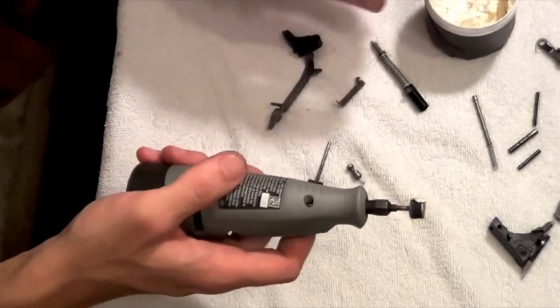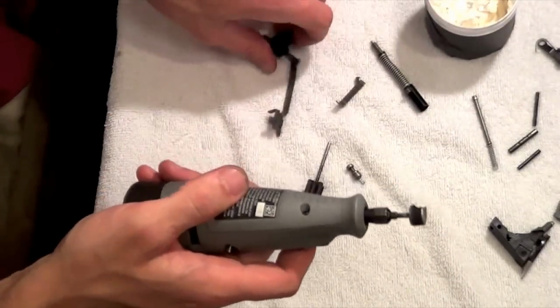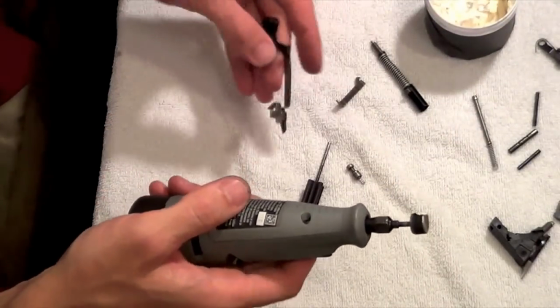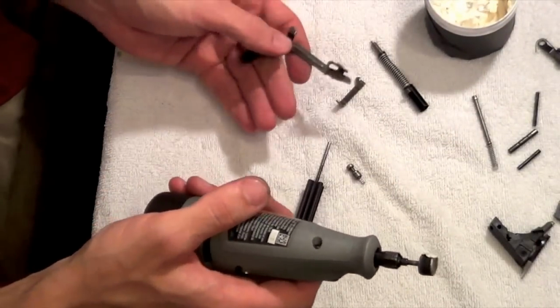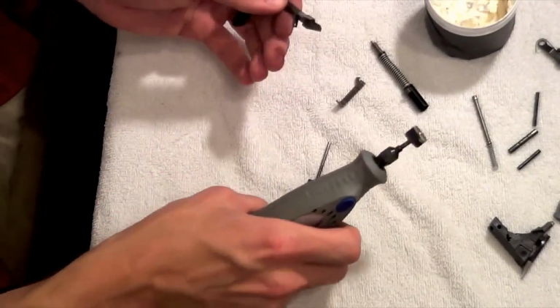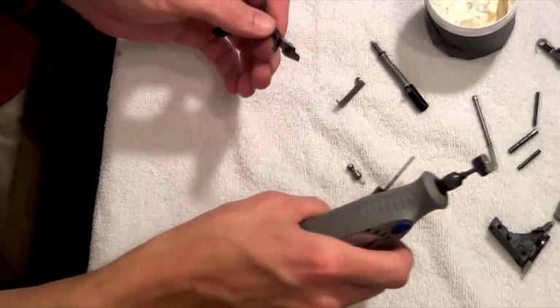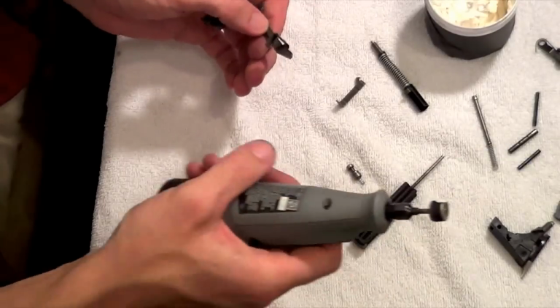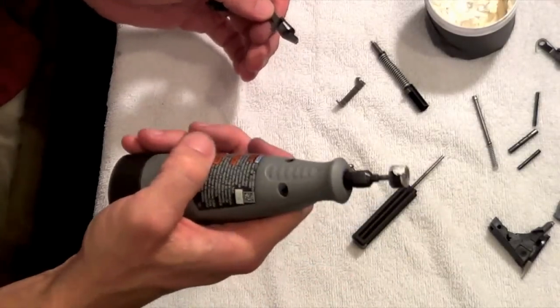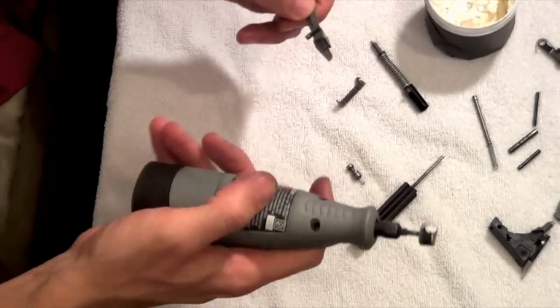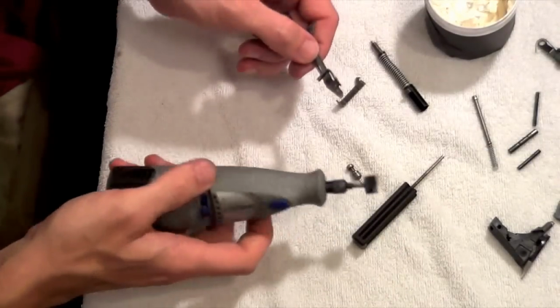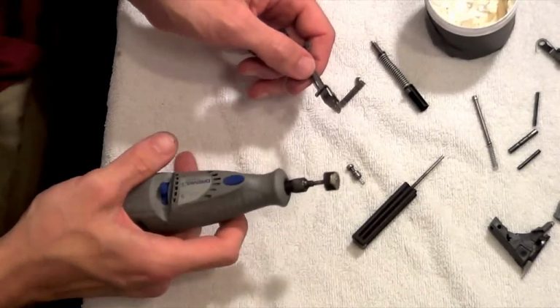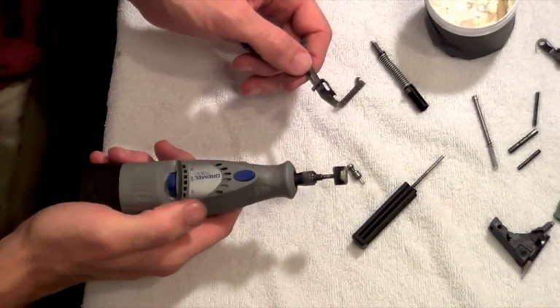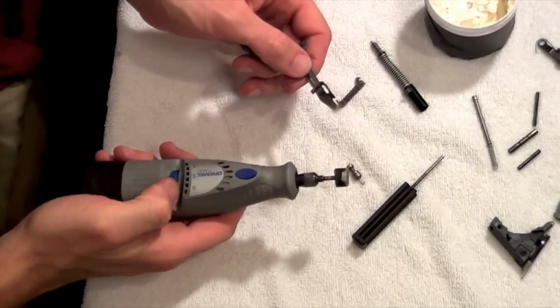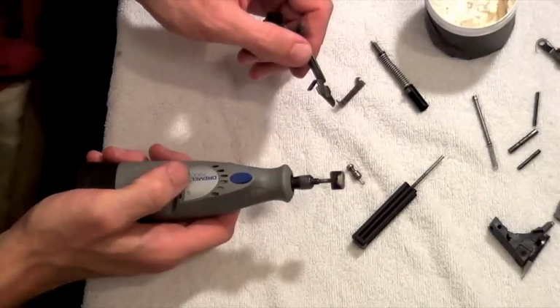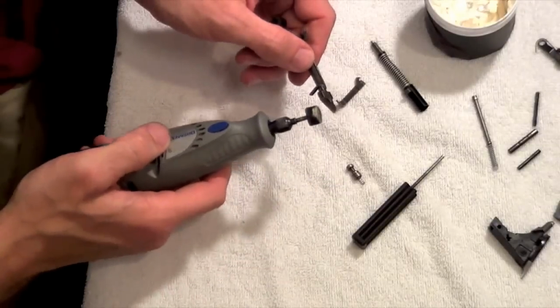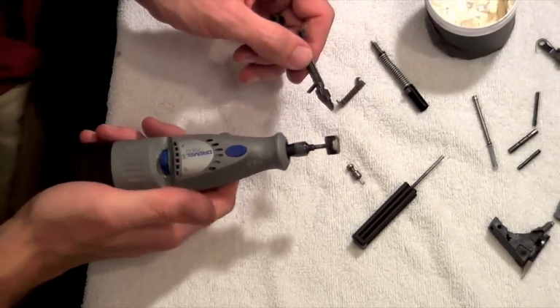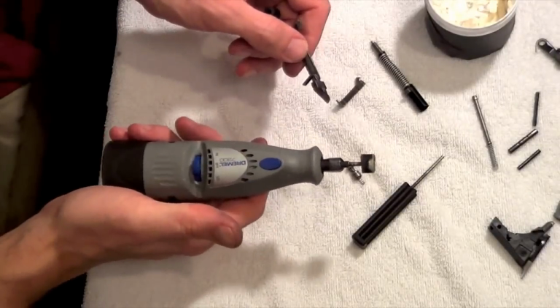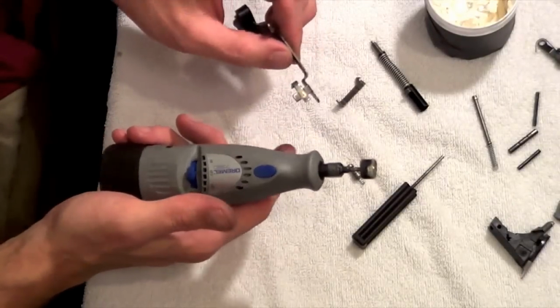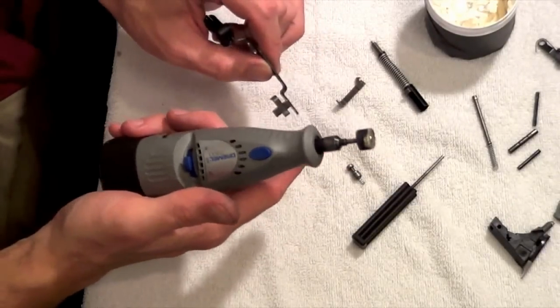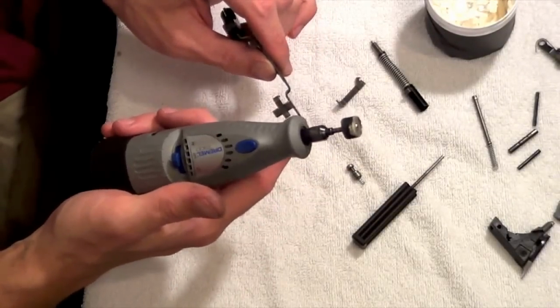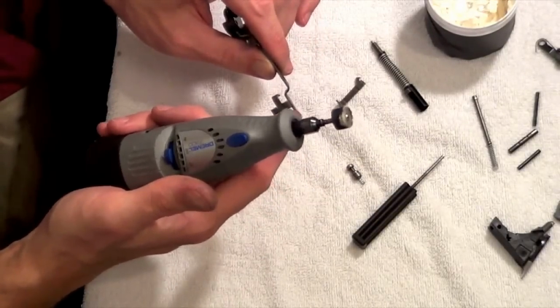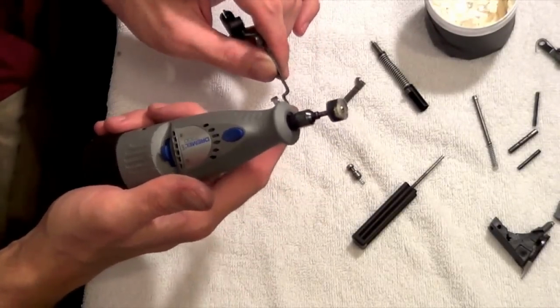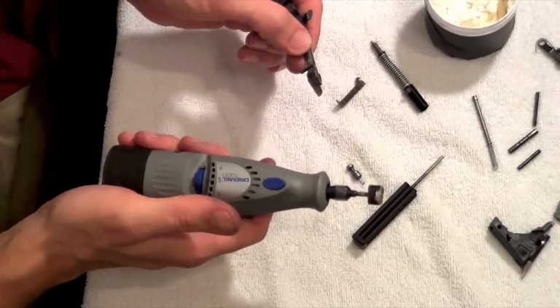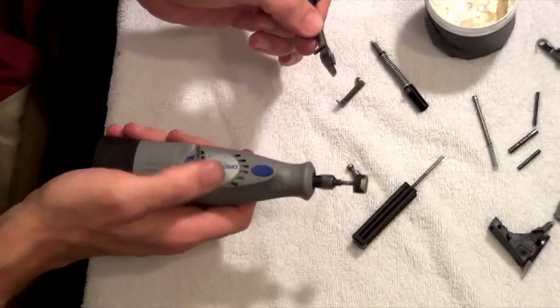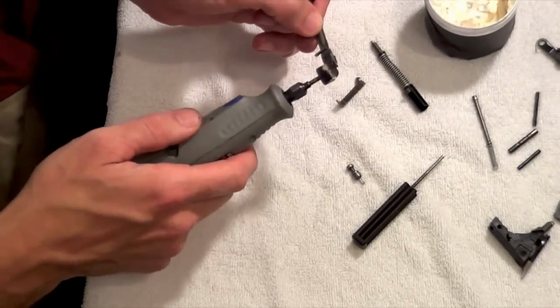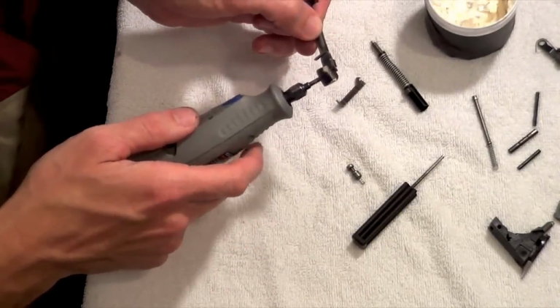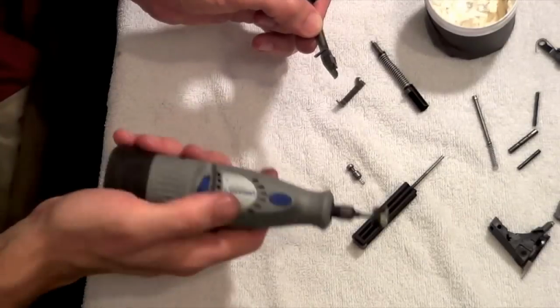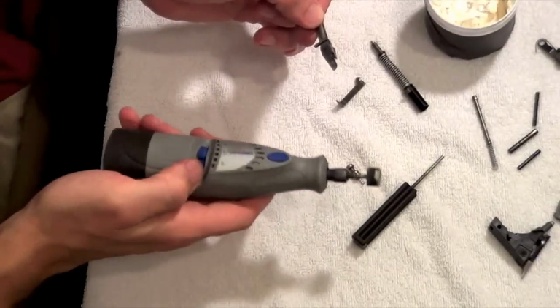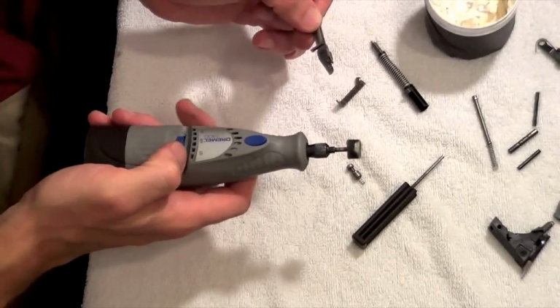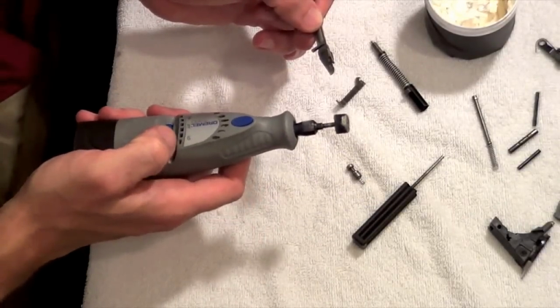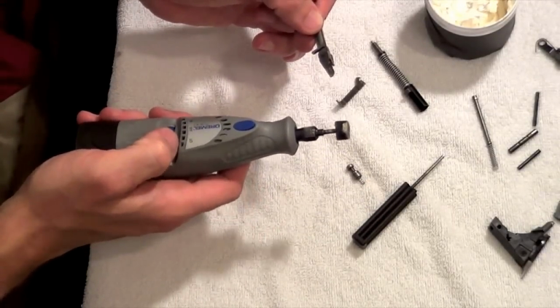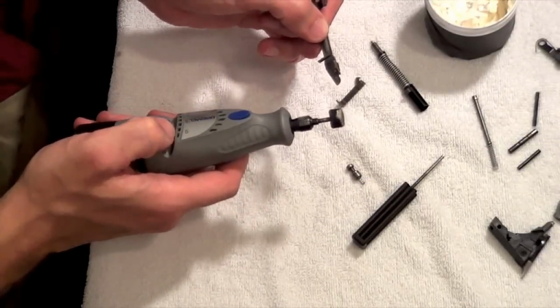I recommend you wear safety glasses, because this stuff tends to fly if you're using the Dremel tool. We're going to use it on the high setting — this is a real low-powered Dremel — and we'll start with the trigger bar inside where it interfaces with the connector.